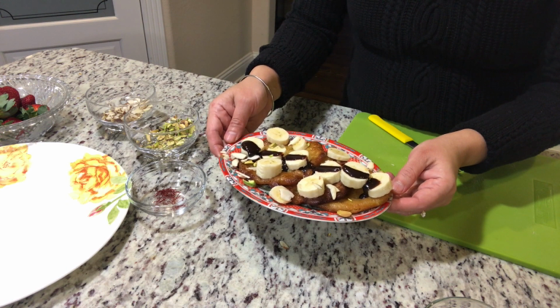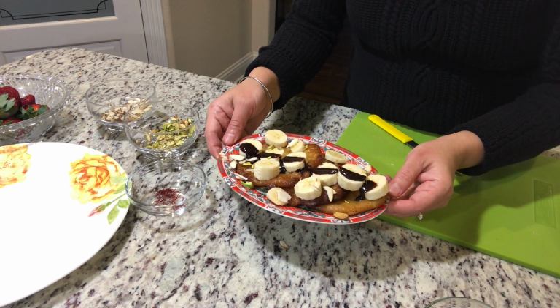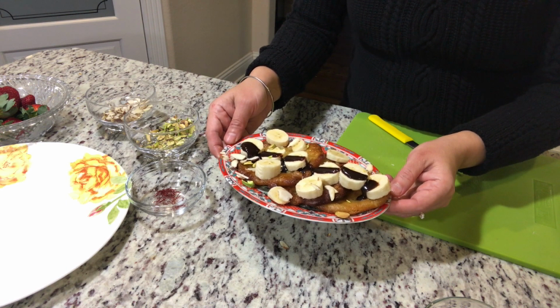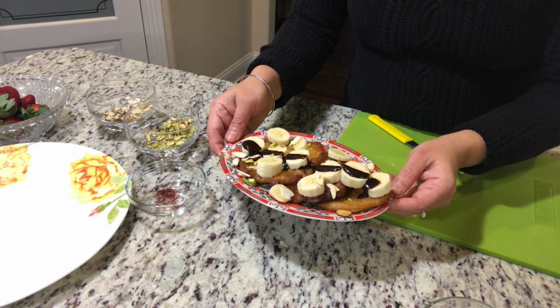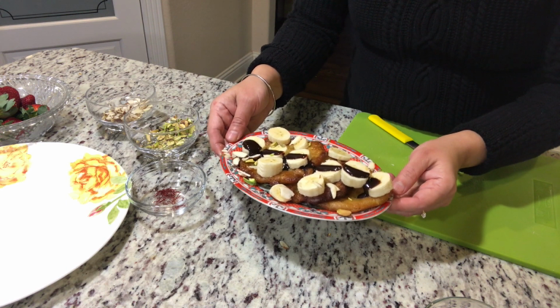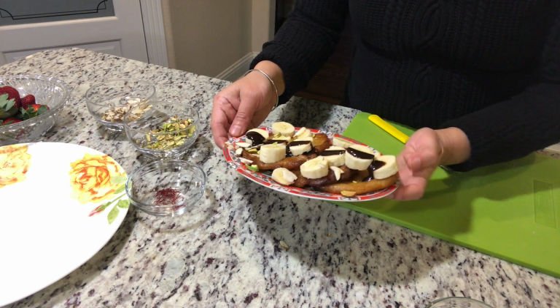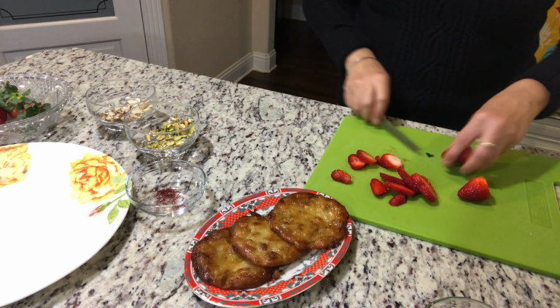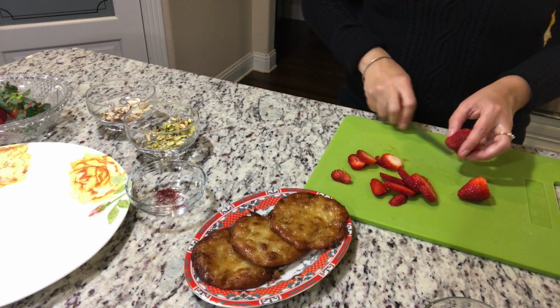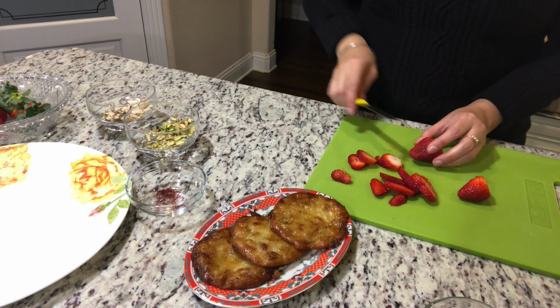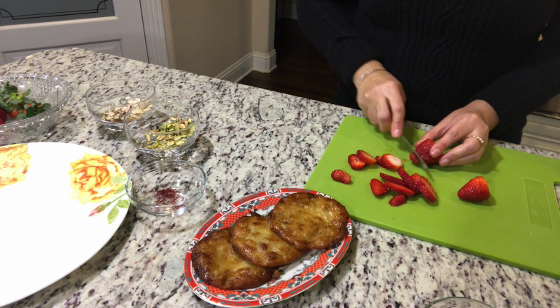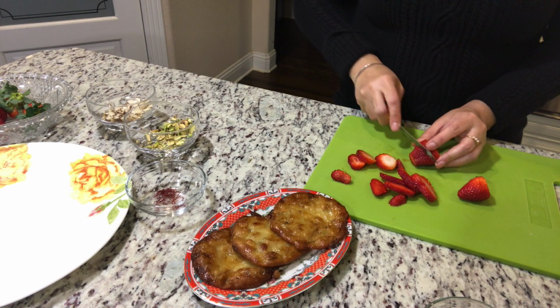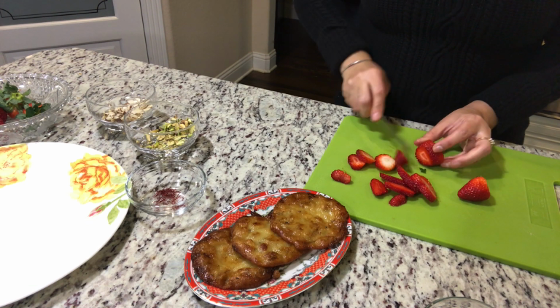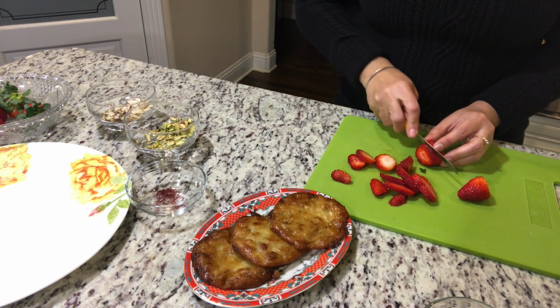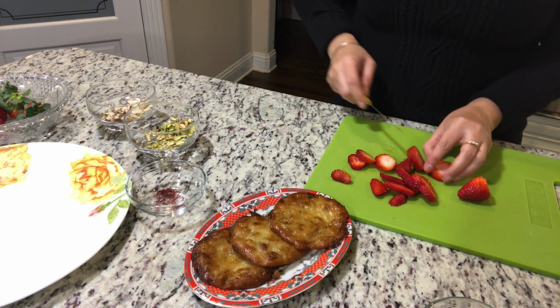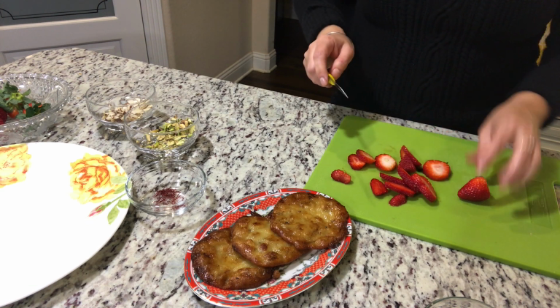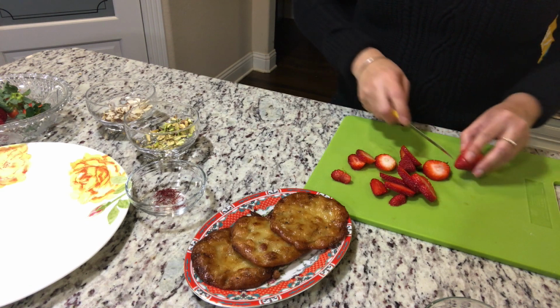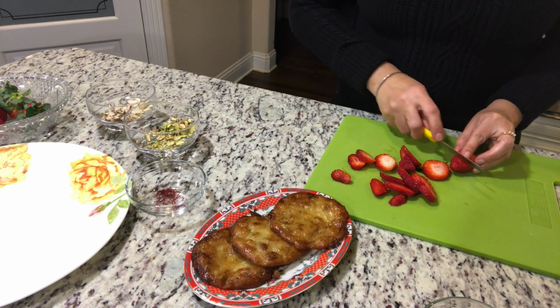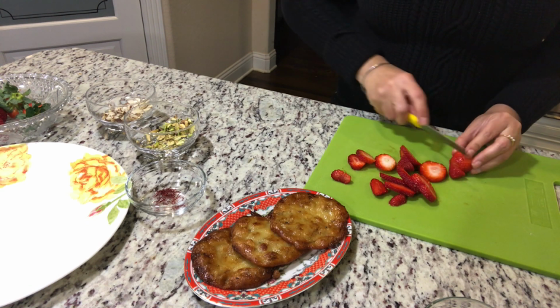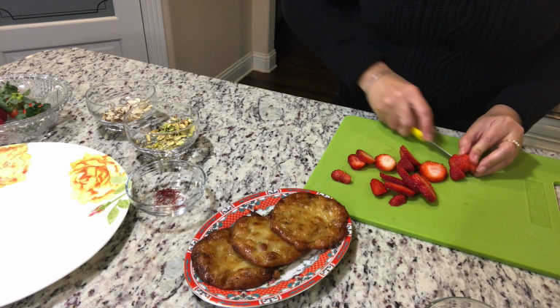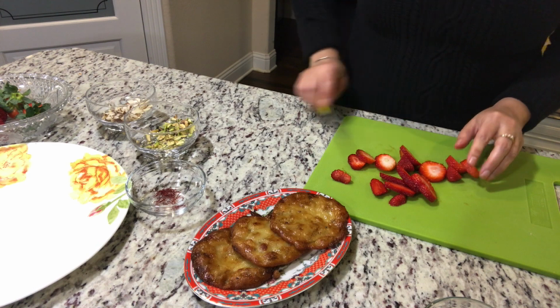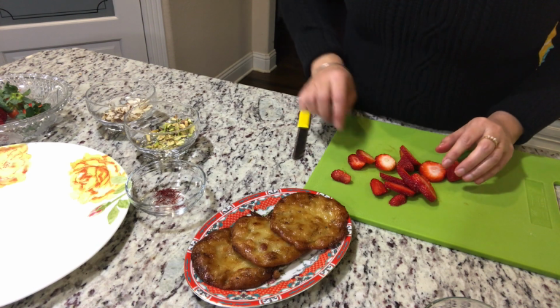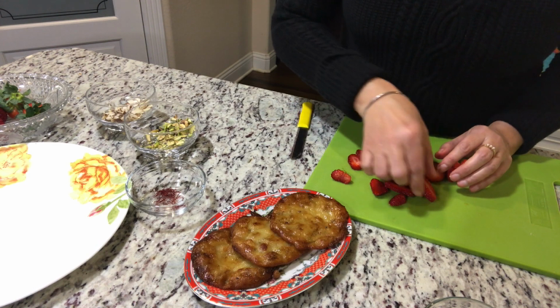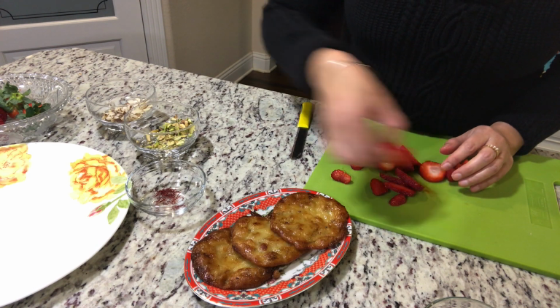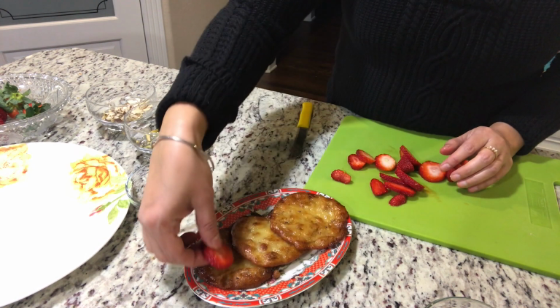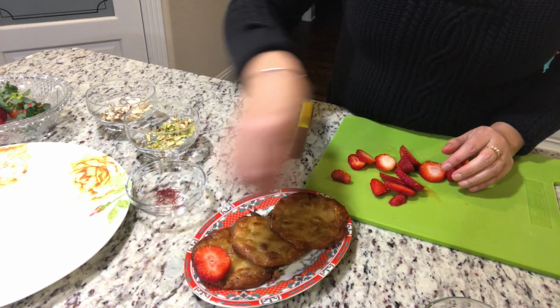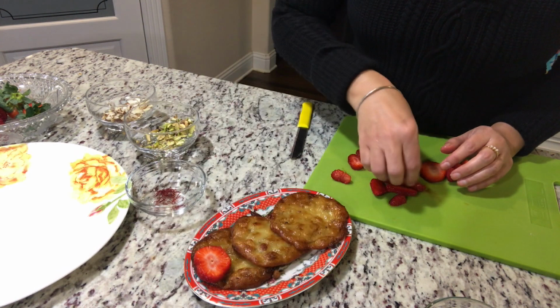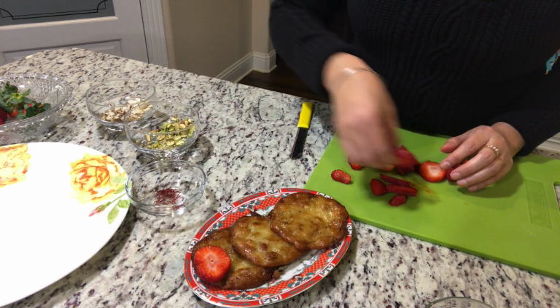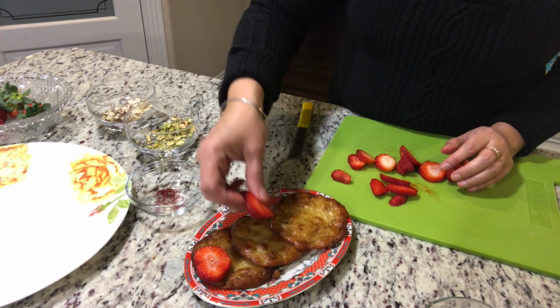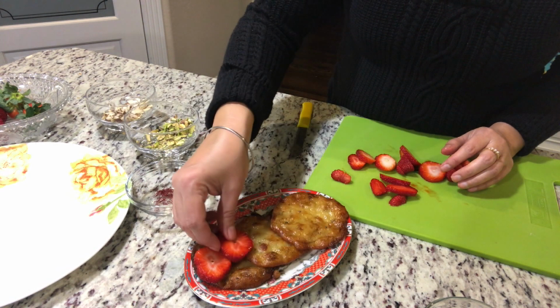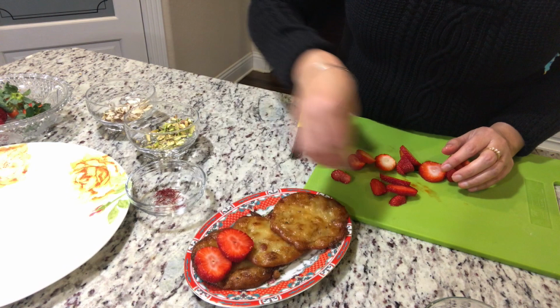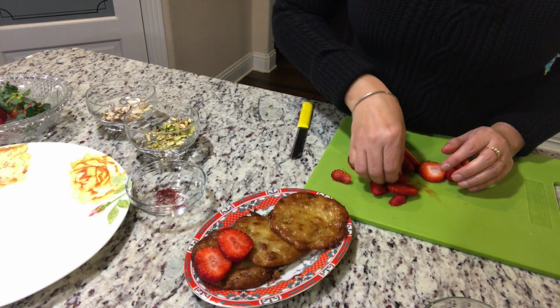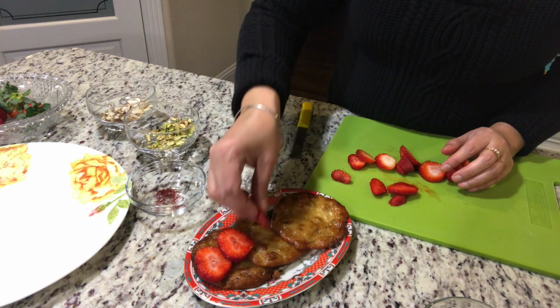And now it will be about strawberry. We have cut these fresh strawberries, and we will decorate with these strawberries.